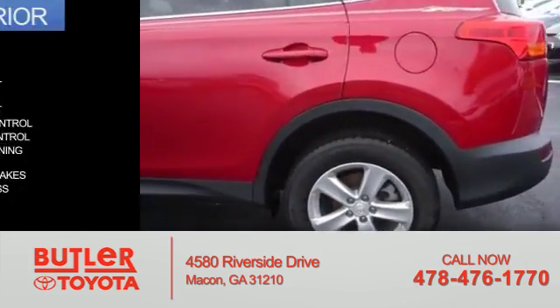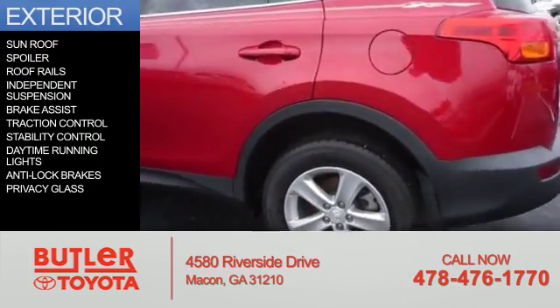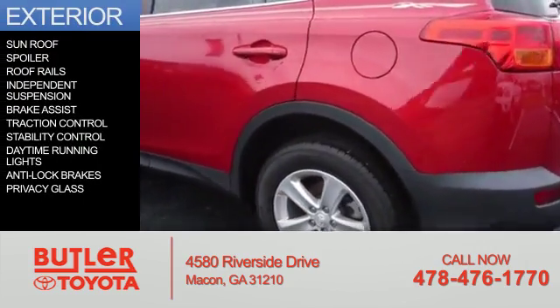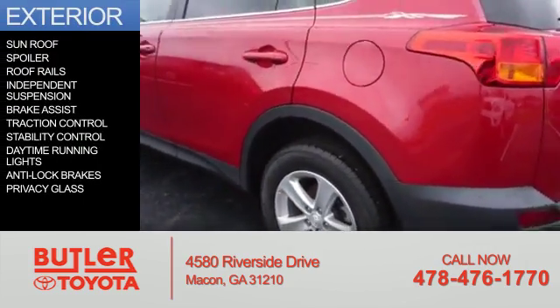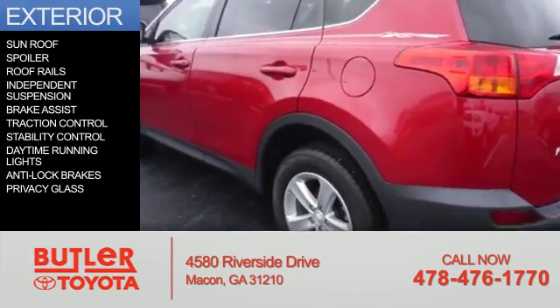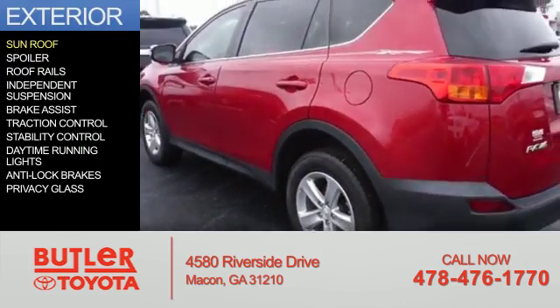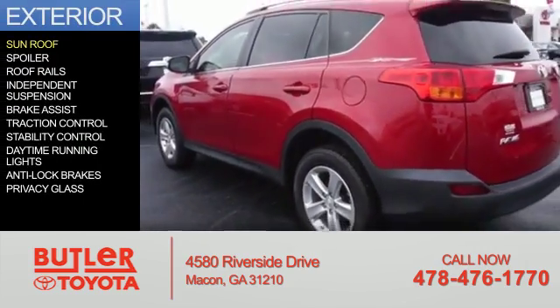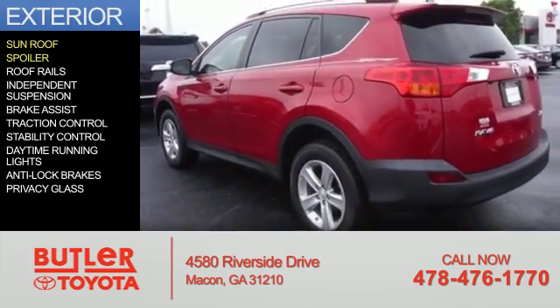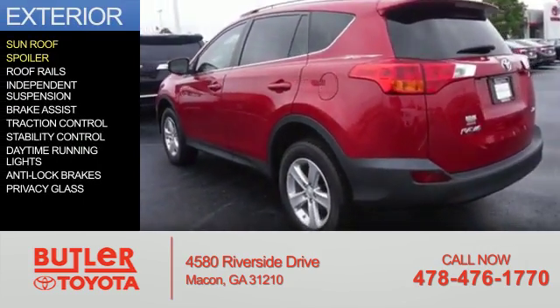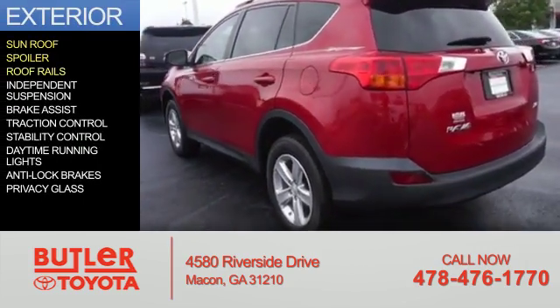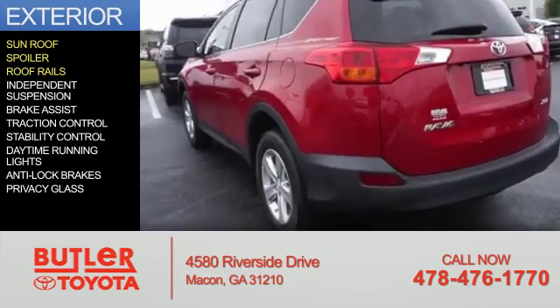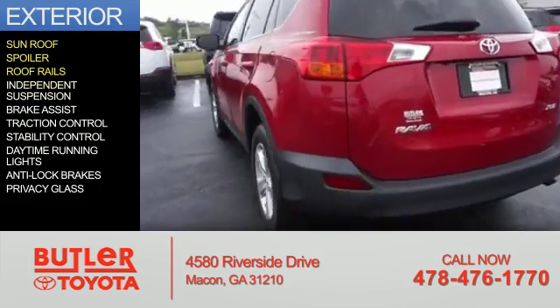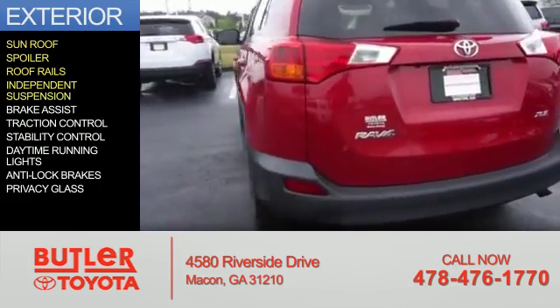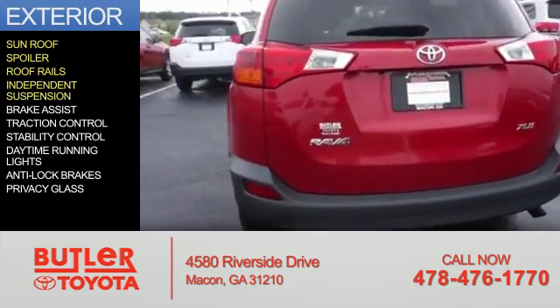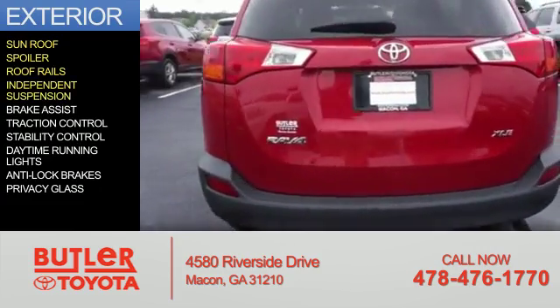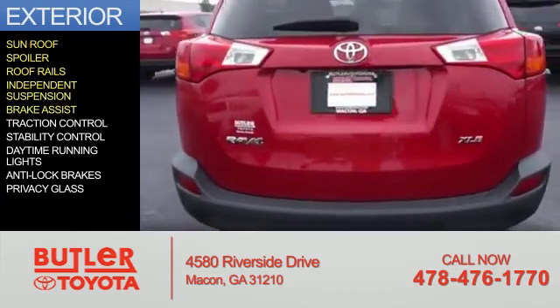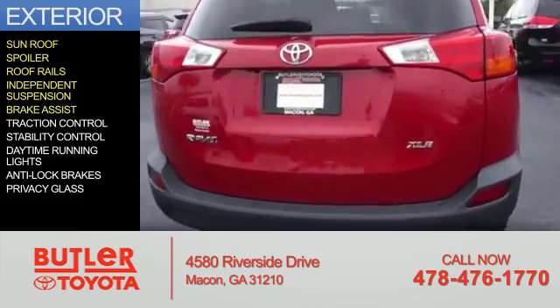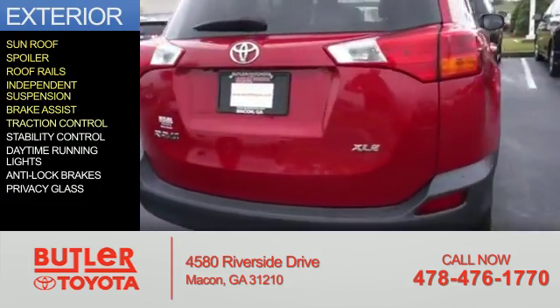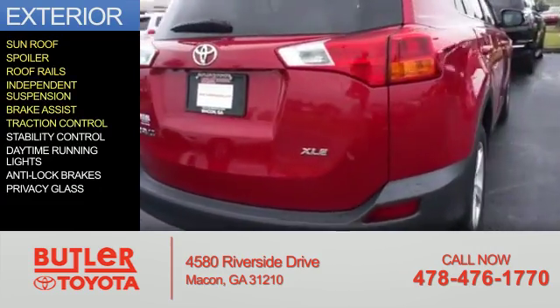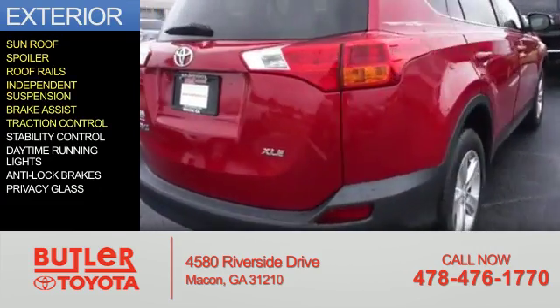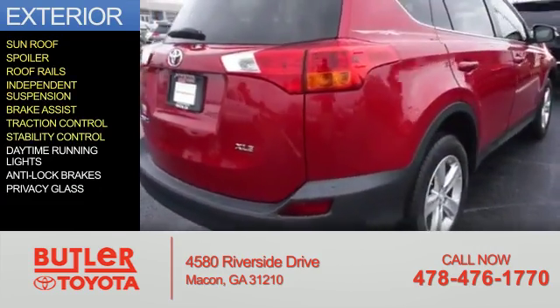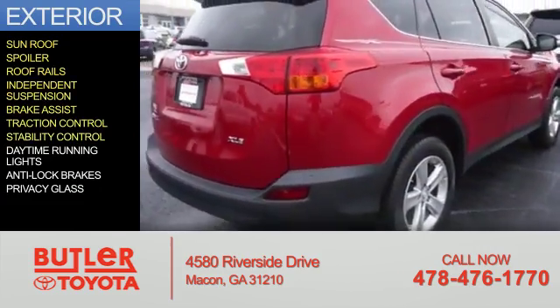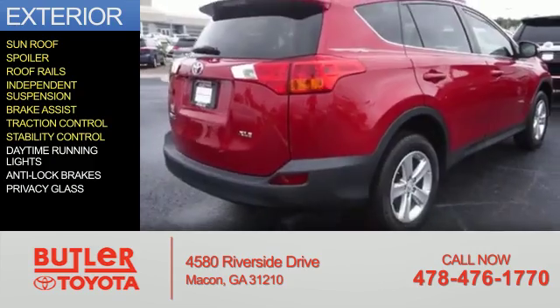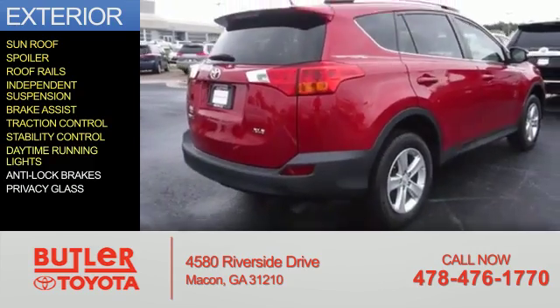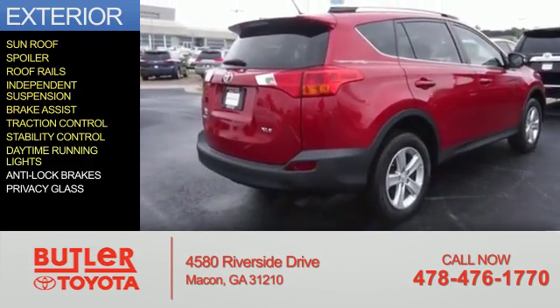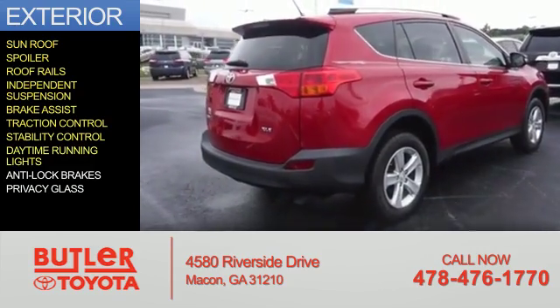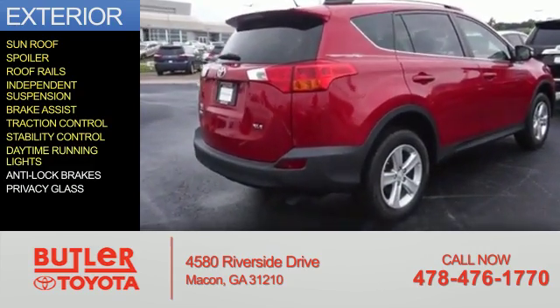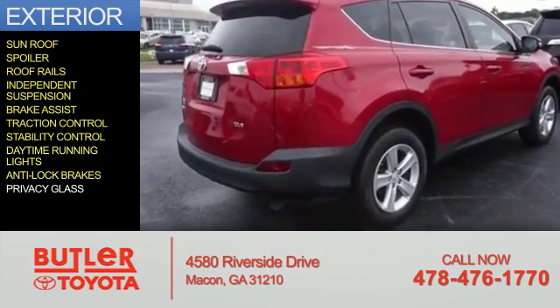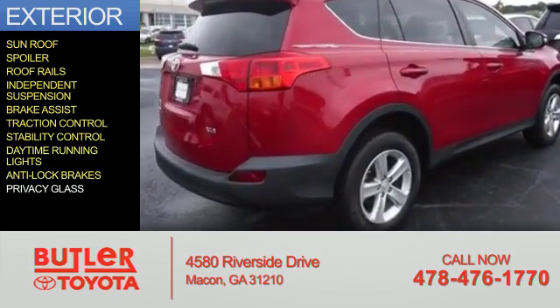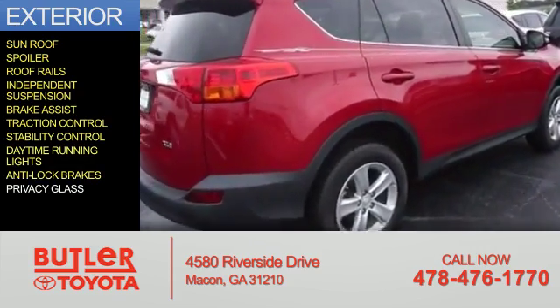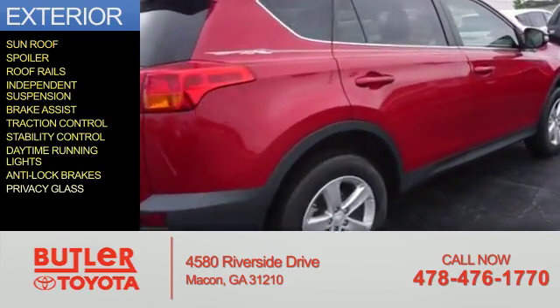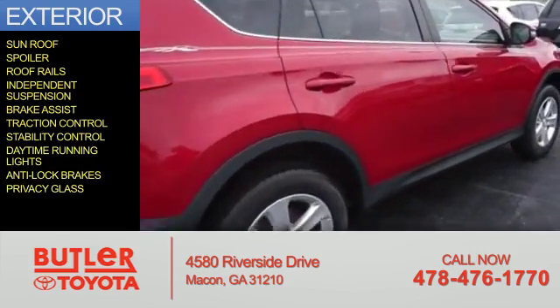The features include a sunroof, a spoiler, roof rails, independent suspension, brake assist, traction control, stability control, daytime running lights, anti-lock brakes, and privacy glass.